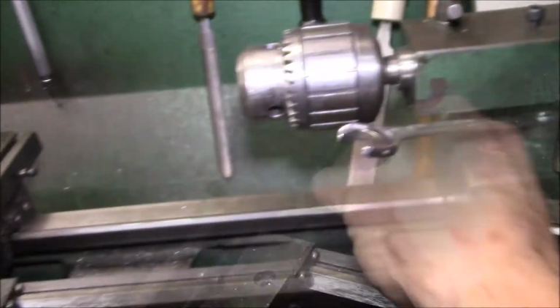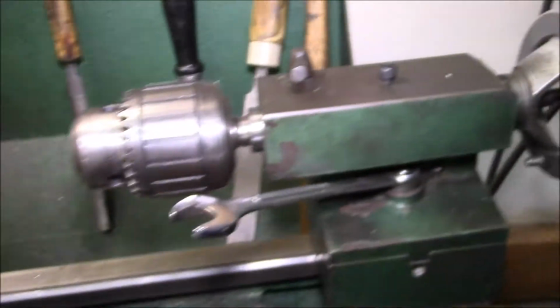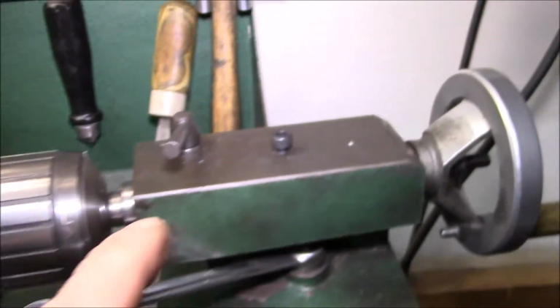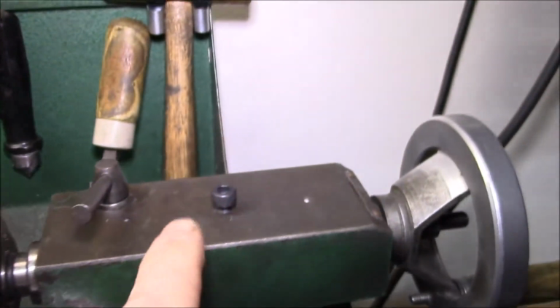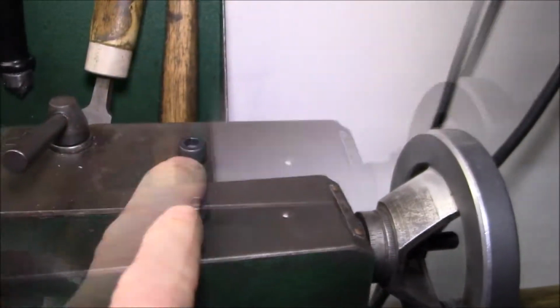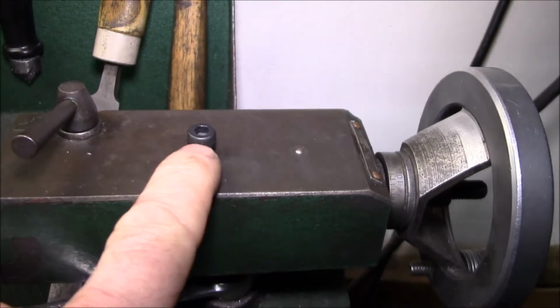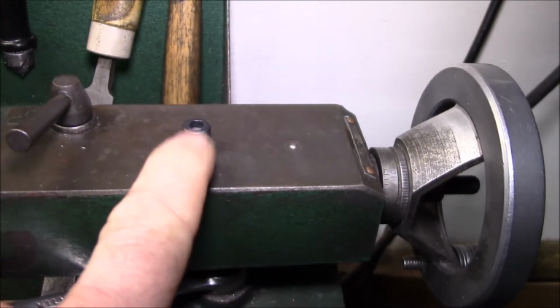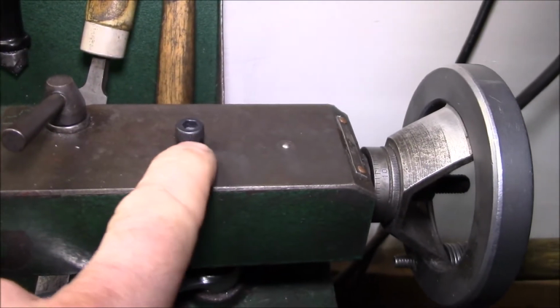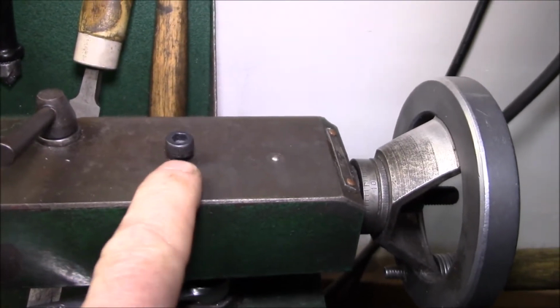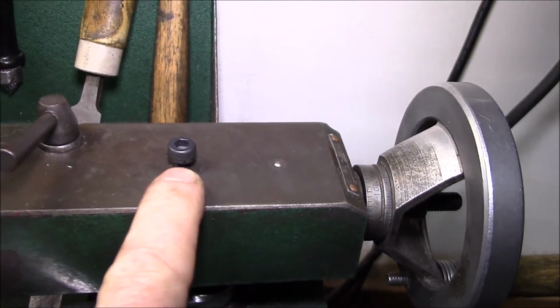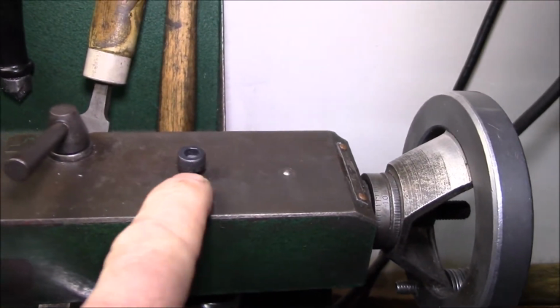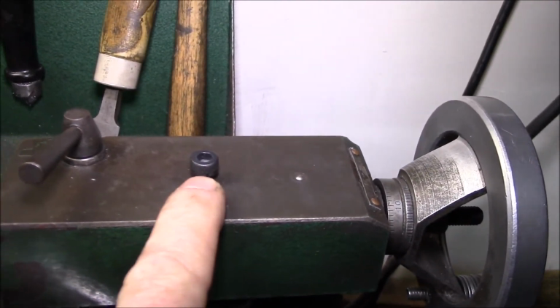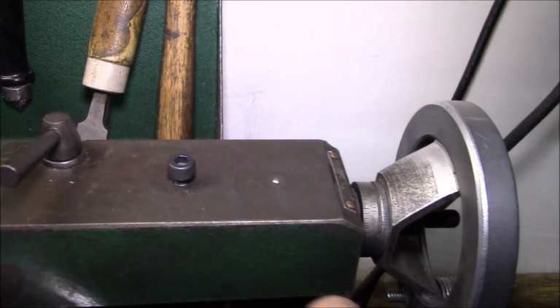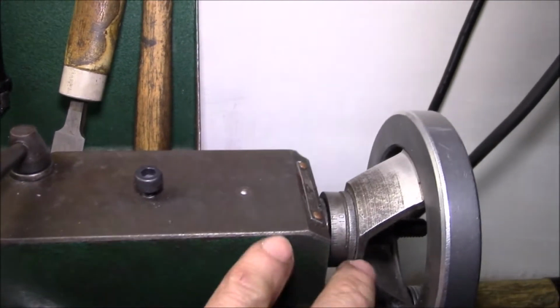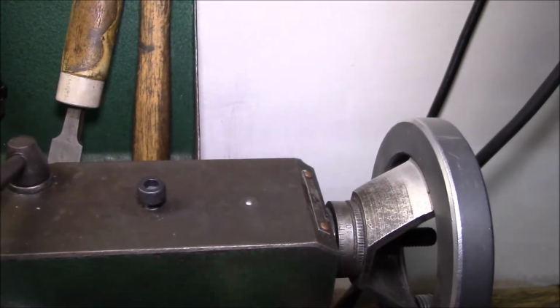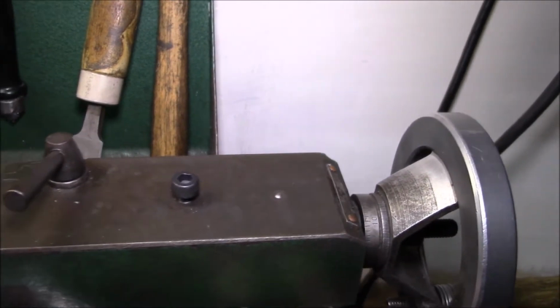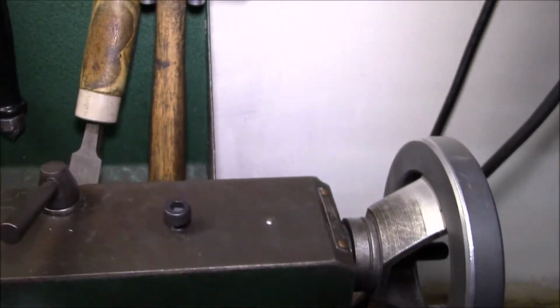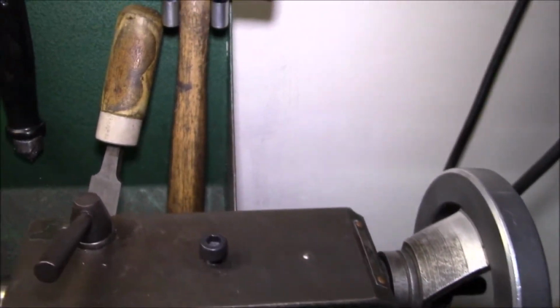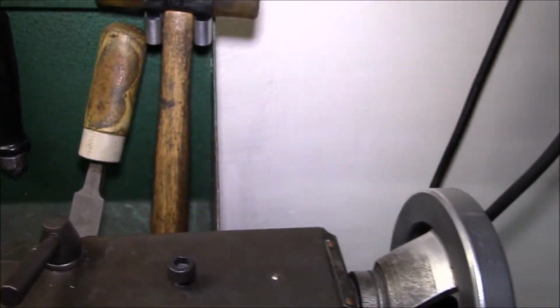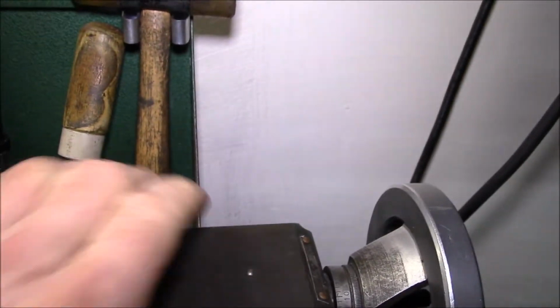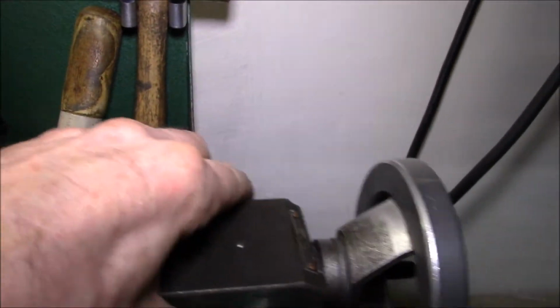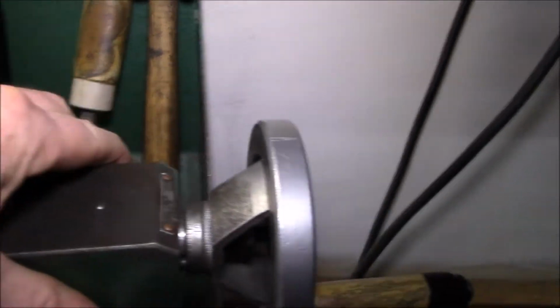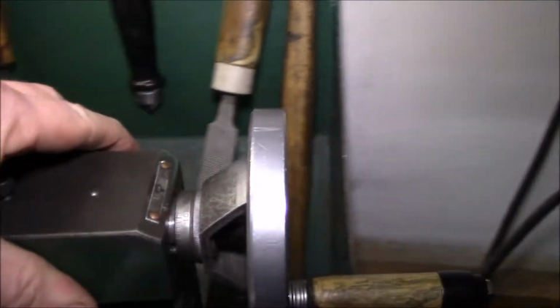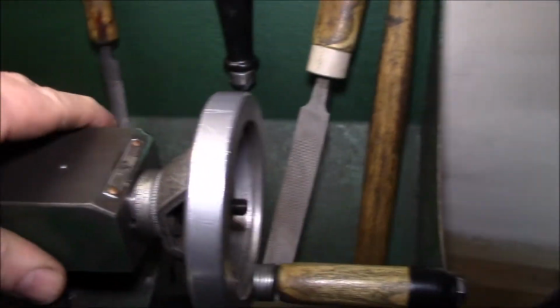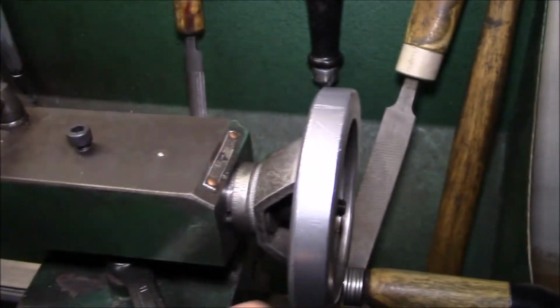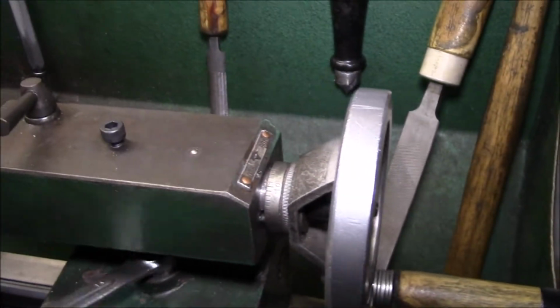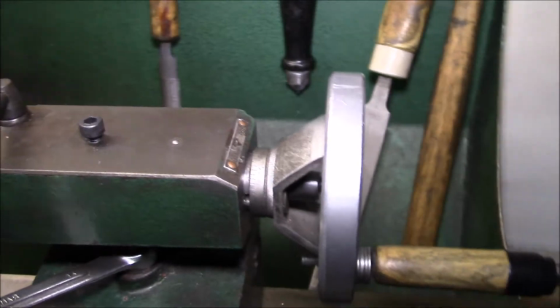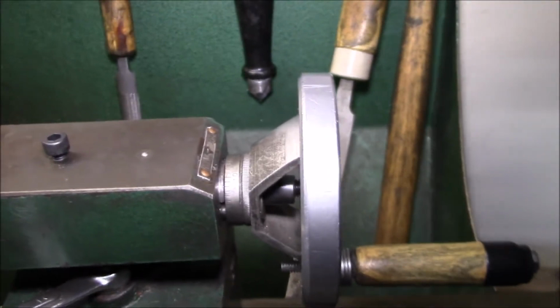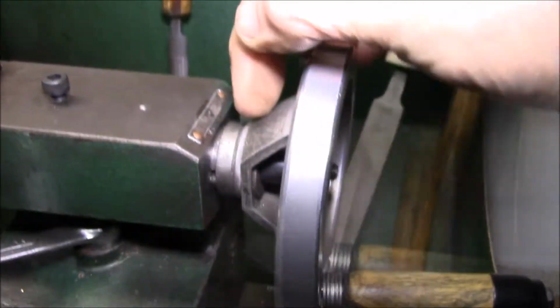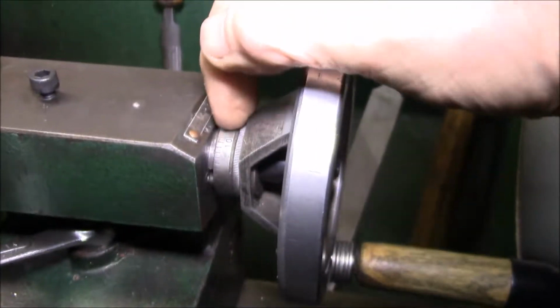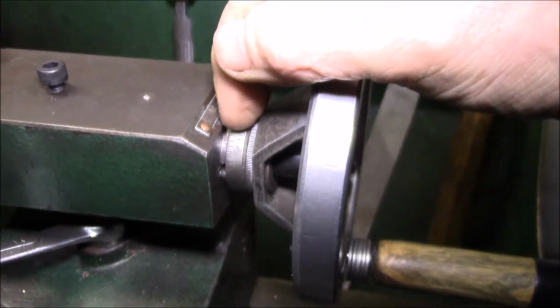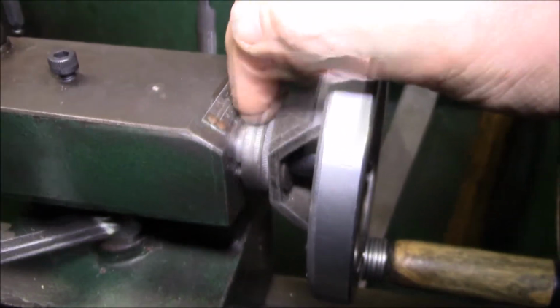I showed you this a couple weeks ago where I replaced this one here, but I wanted to show you two other set screws that I actually replaced.